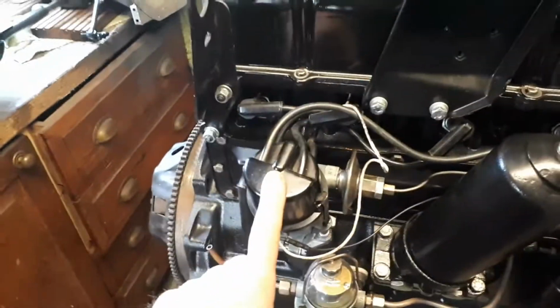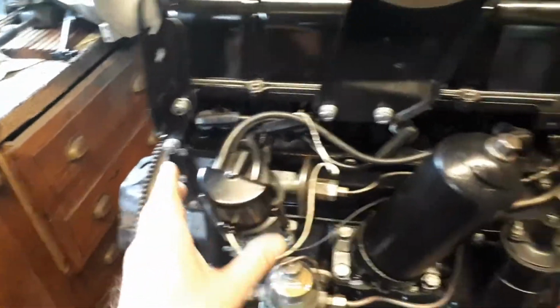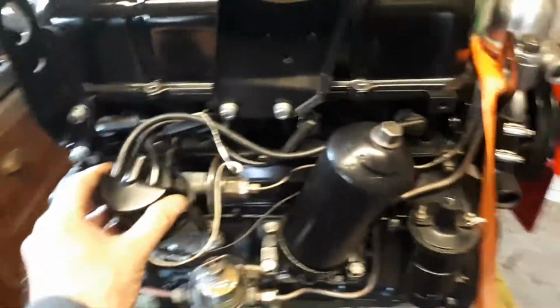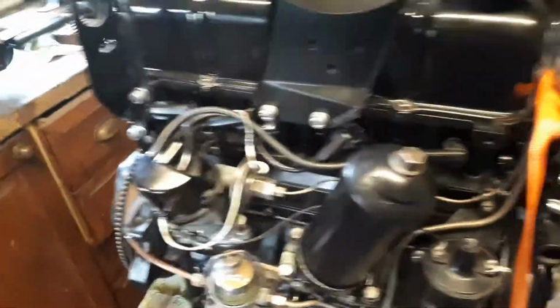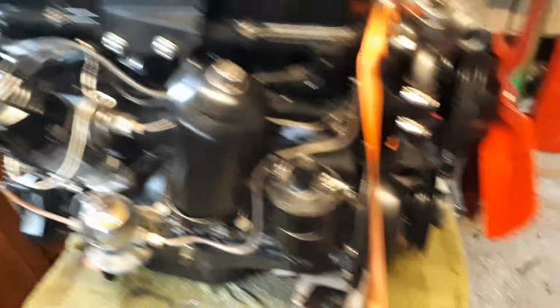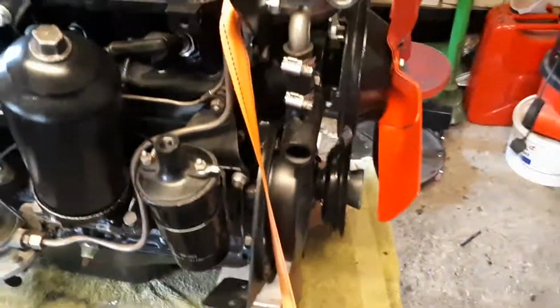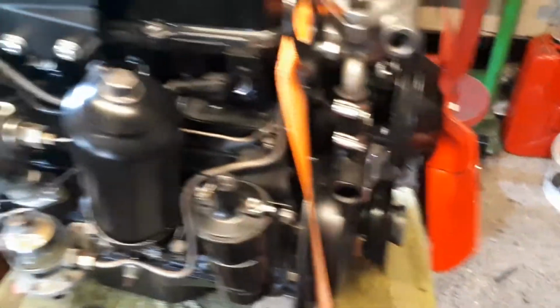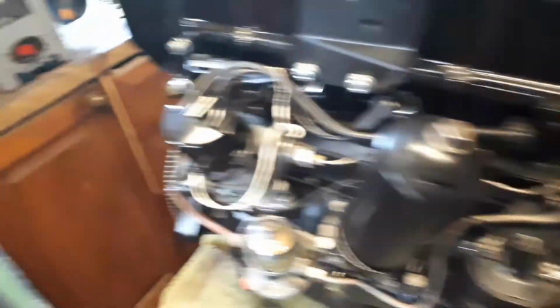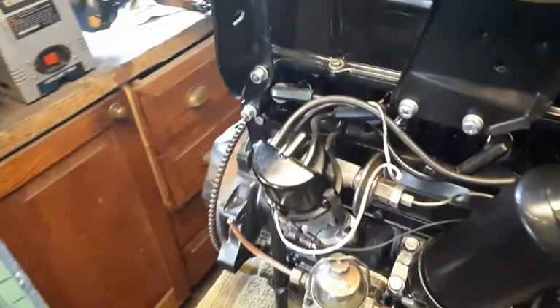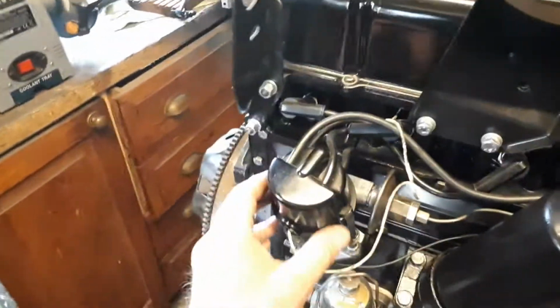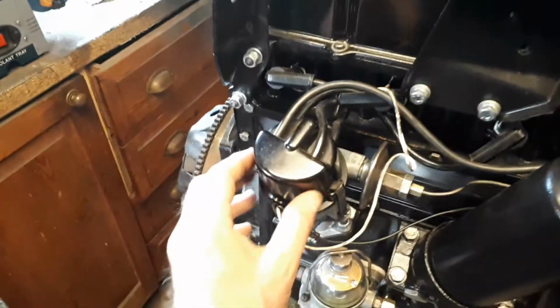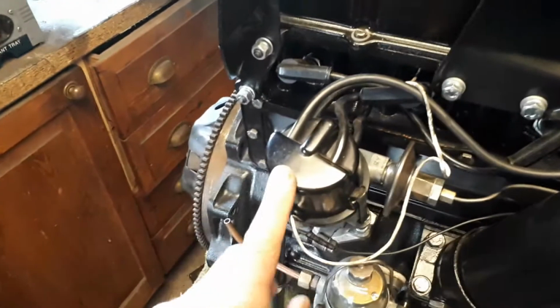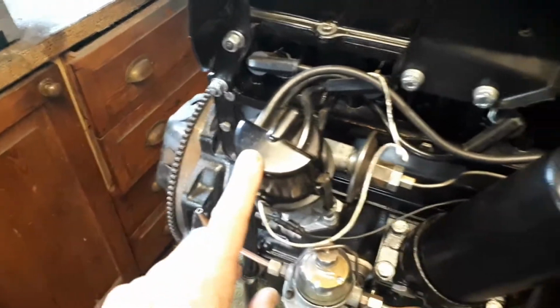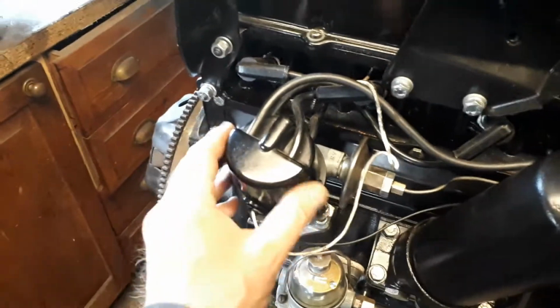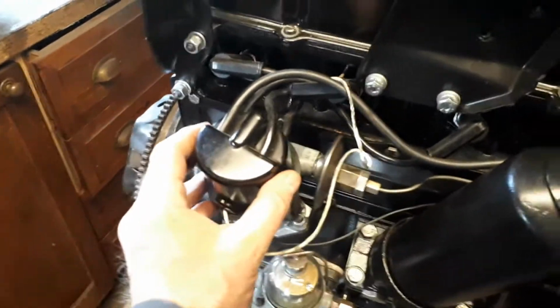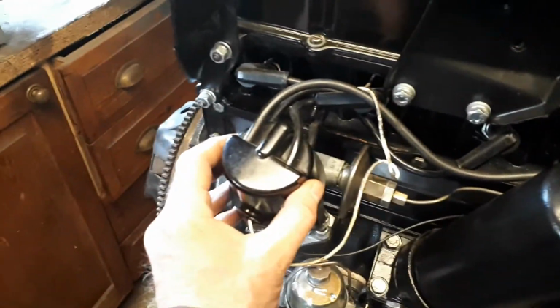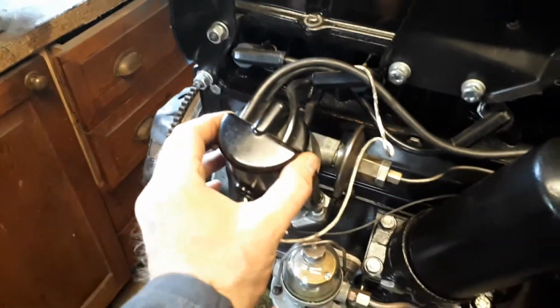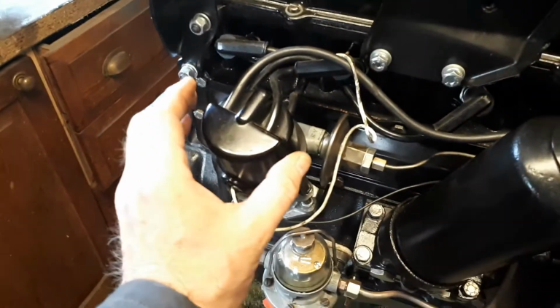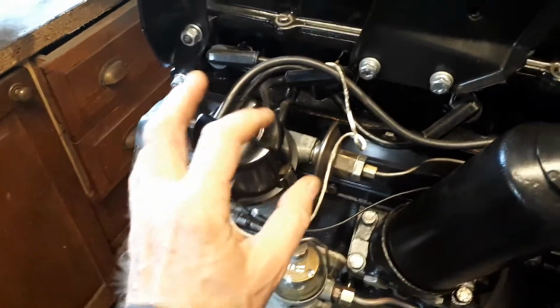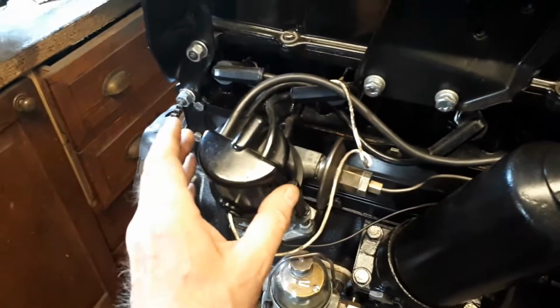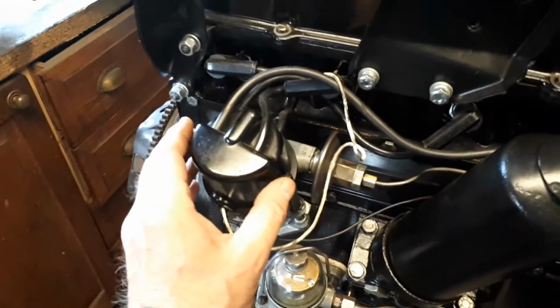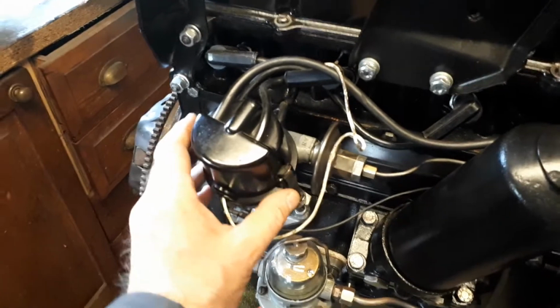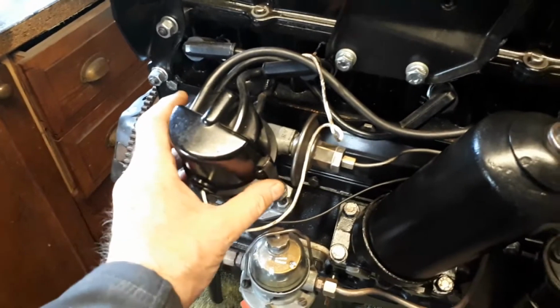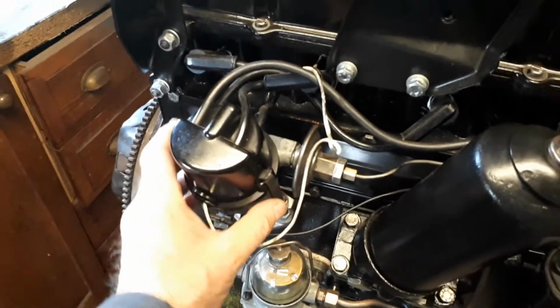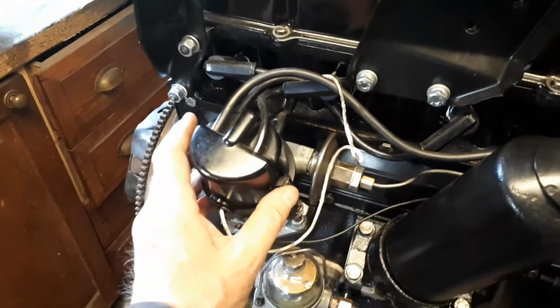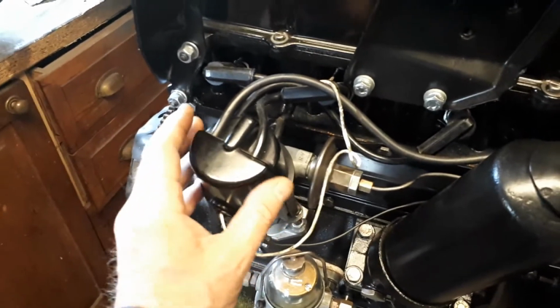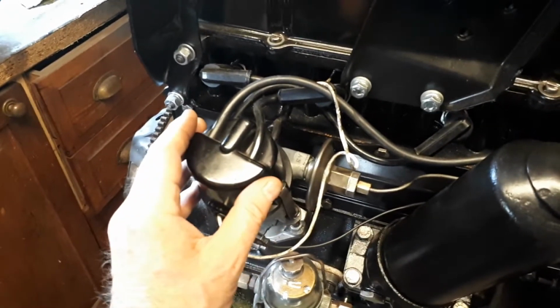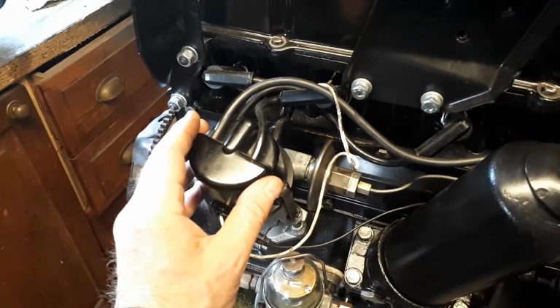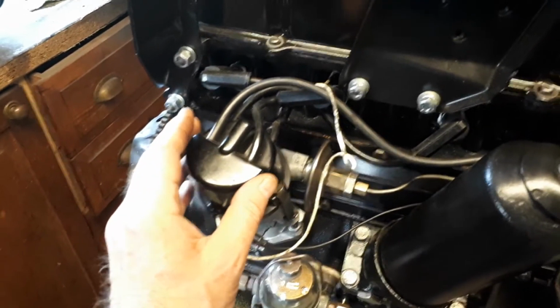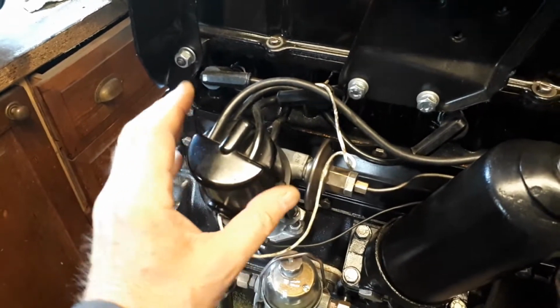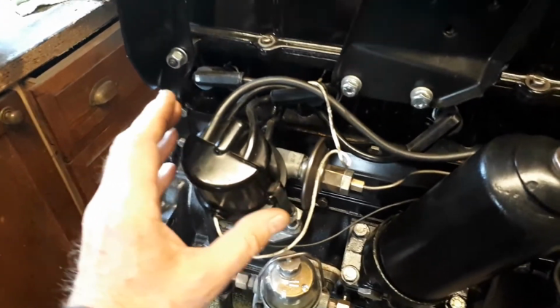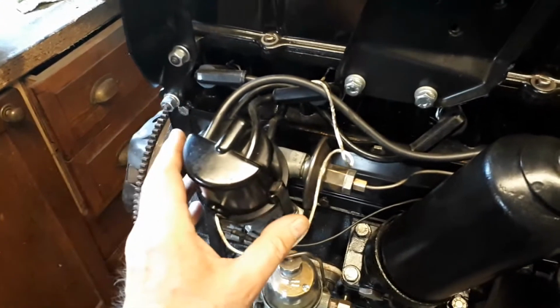I just wanted to check the ignition timing before putting it all in. The reason for that is, as you may or may not be aware, if you don't get it right when you put the oil pump in, you'll never get it right afterwards — because you can't just remove the distributor, twist it round, and slot it back in.